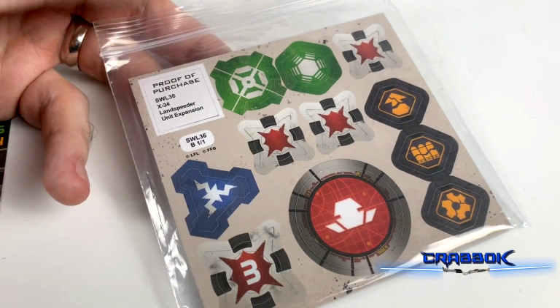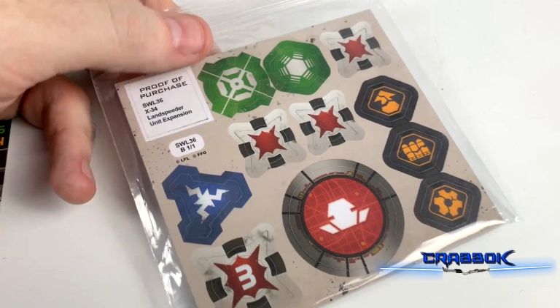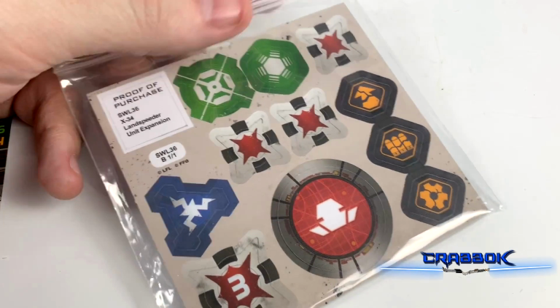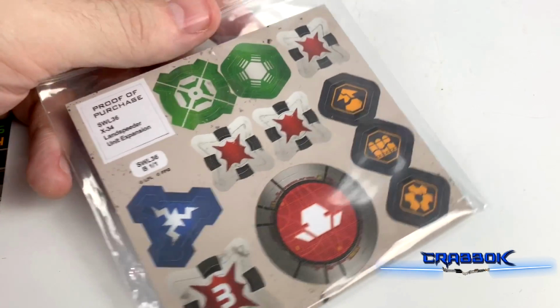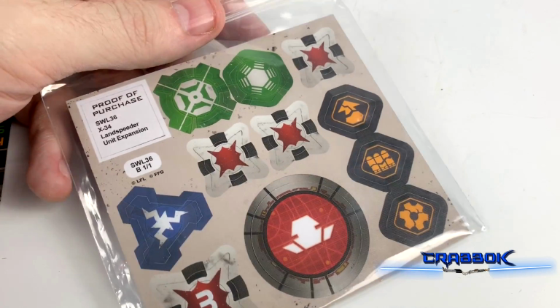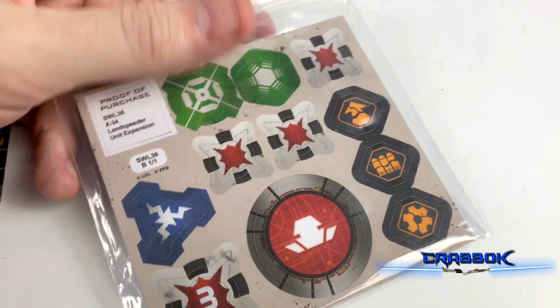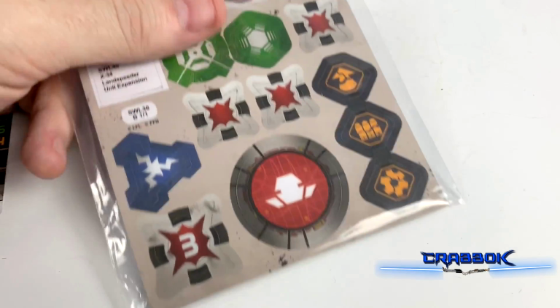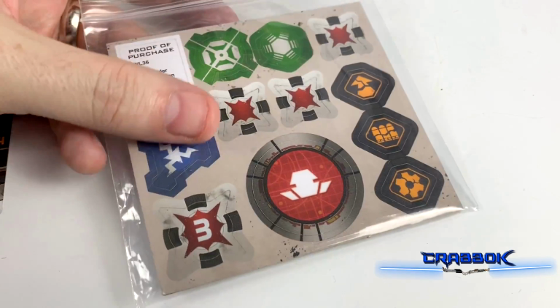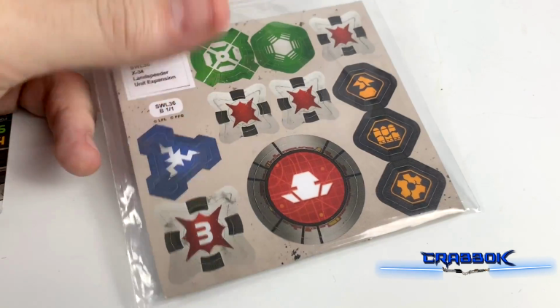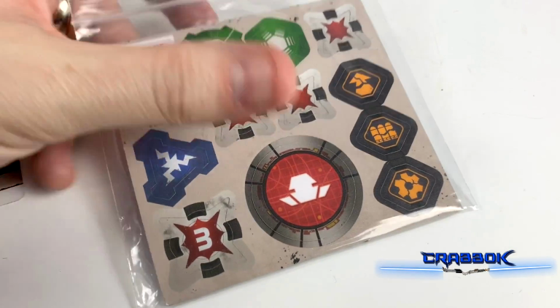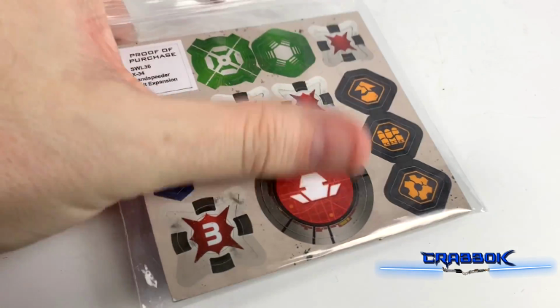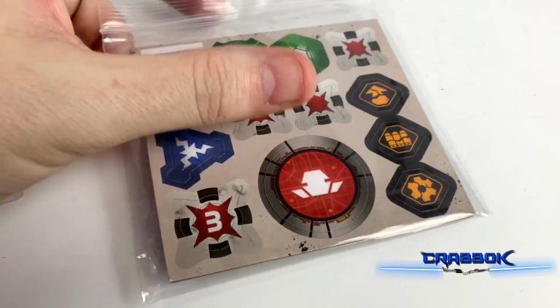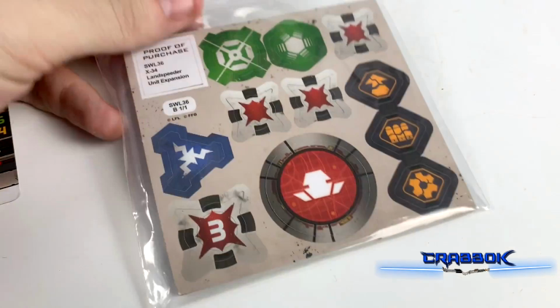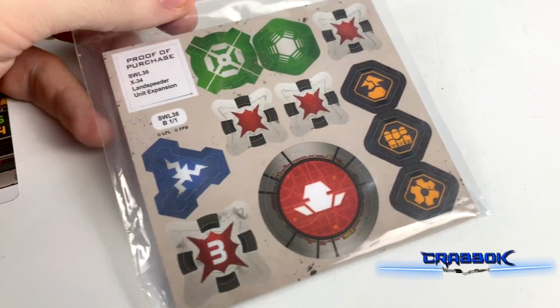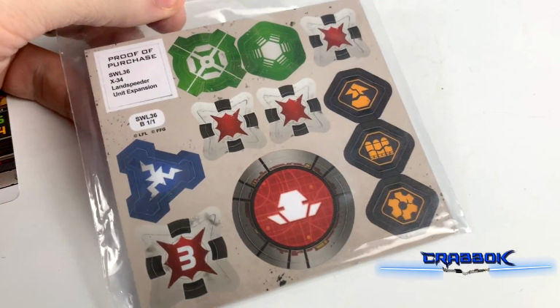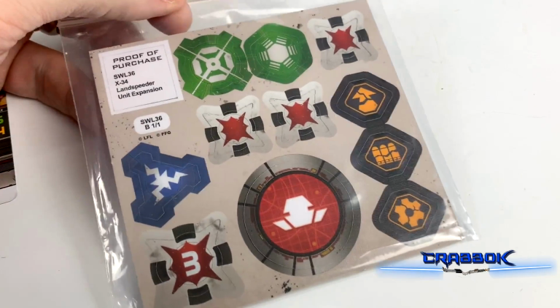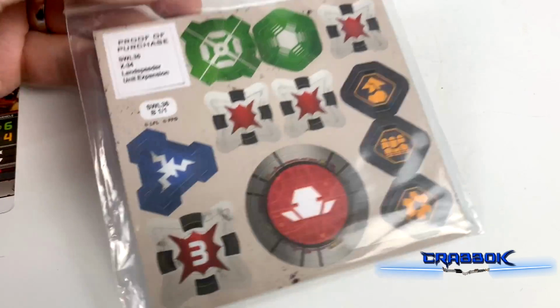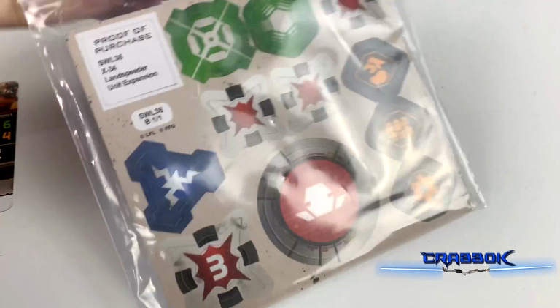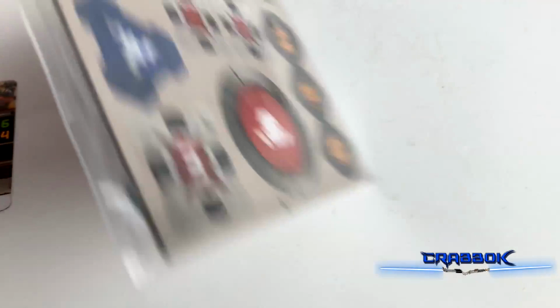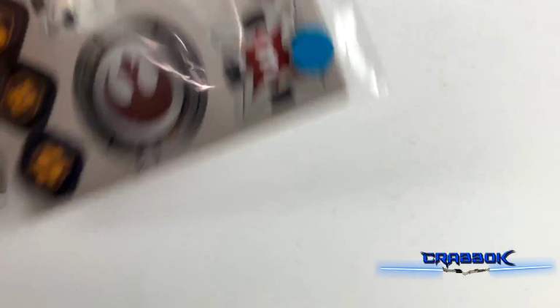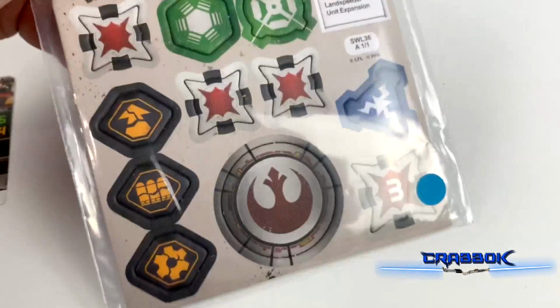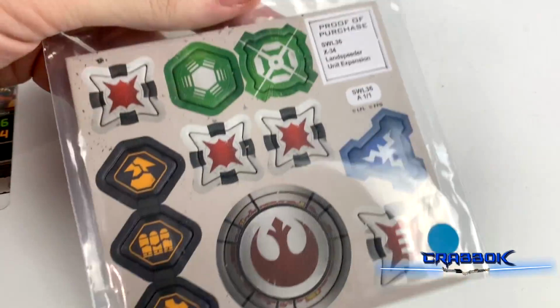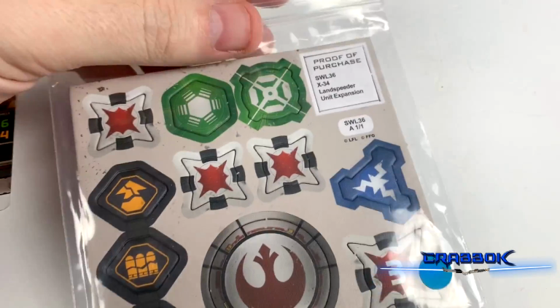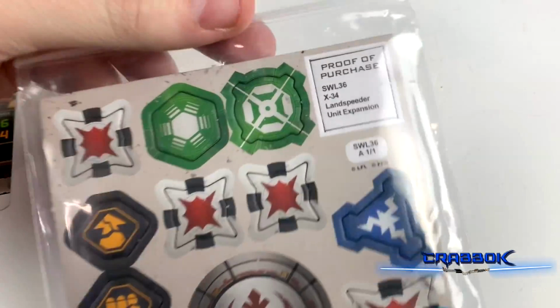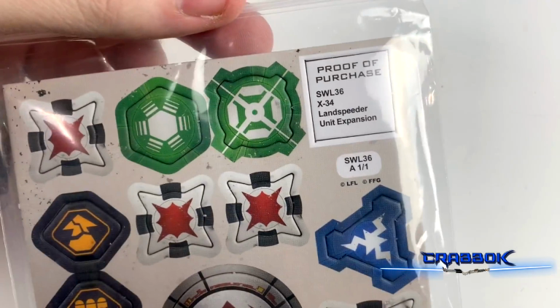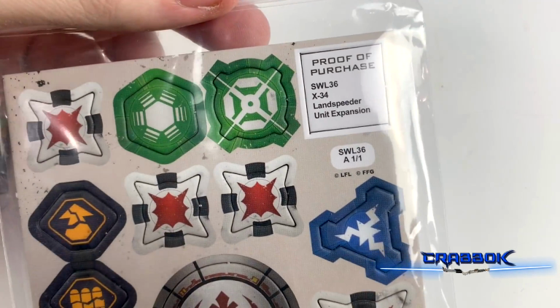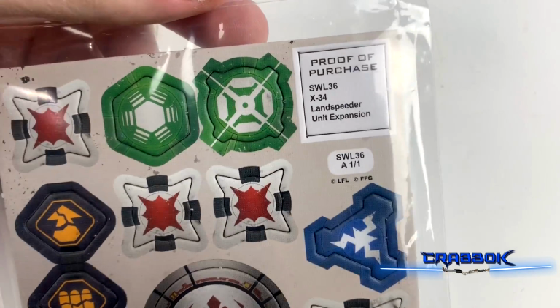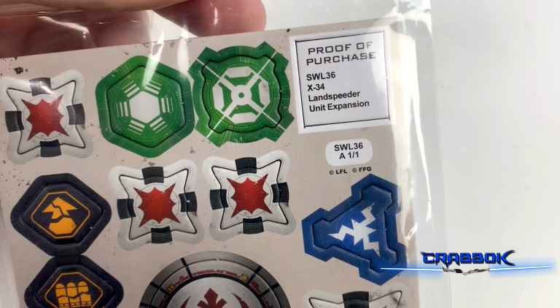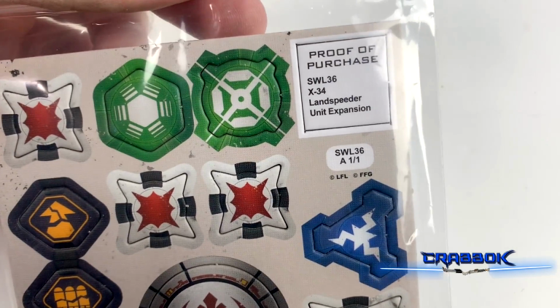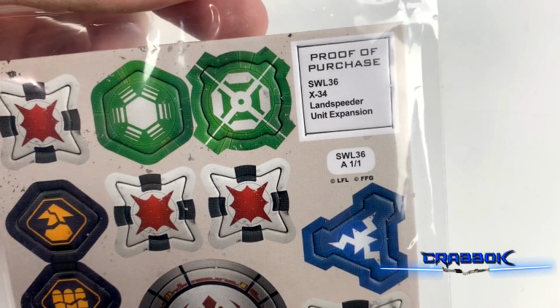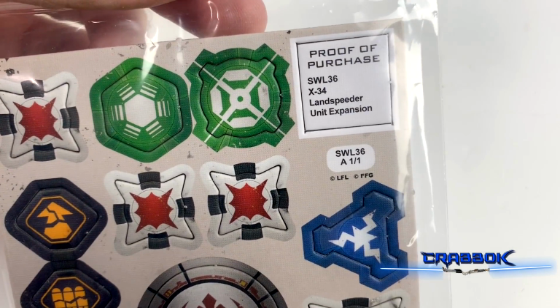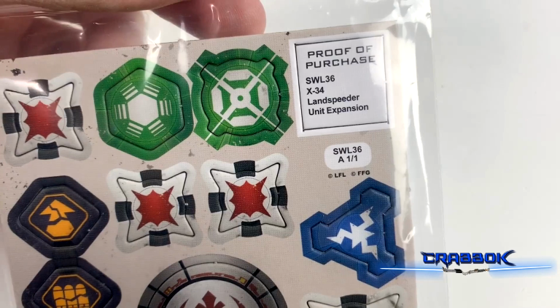For cardboard, we have our standard tokens: aim, dodge, damage, ion, and our resilience tokens. And of course our heavy token — there's the back side. So this is SWL 36.